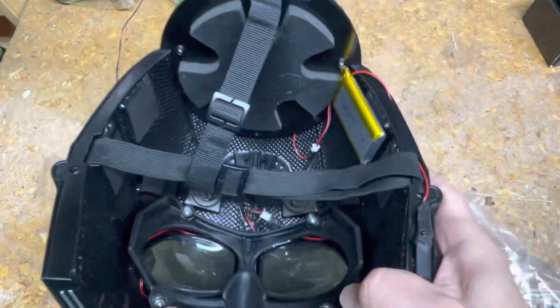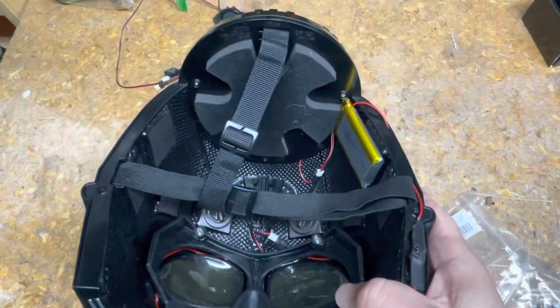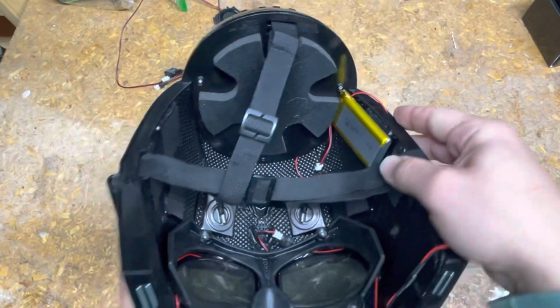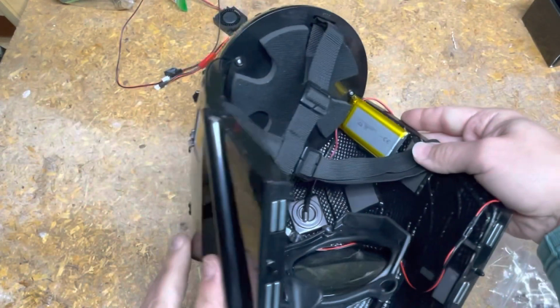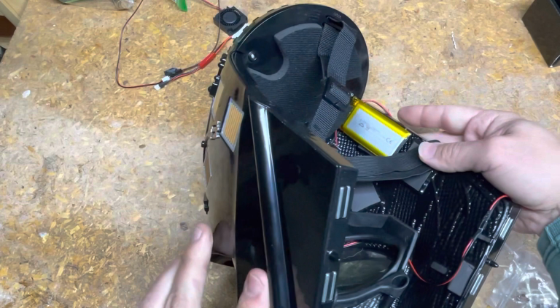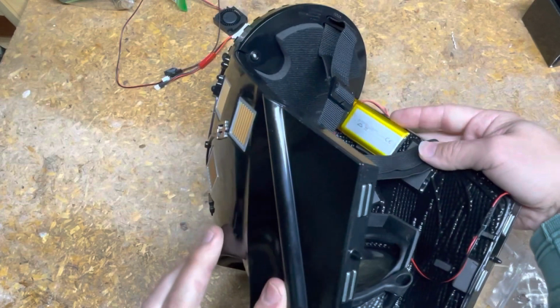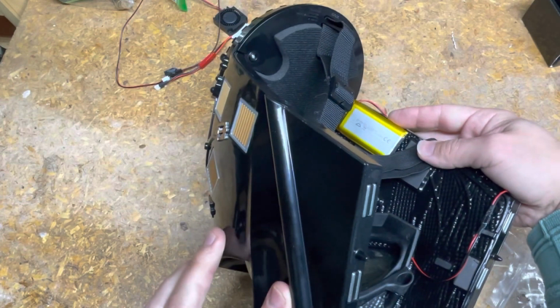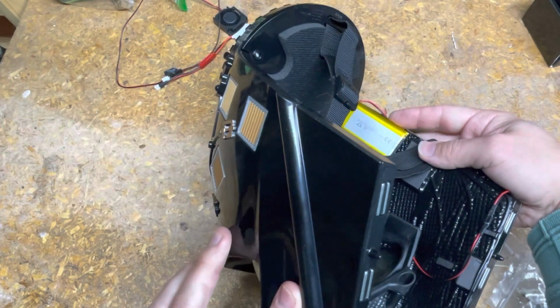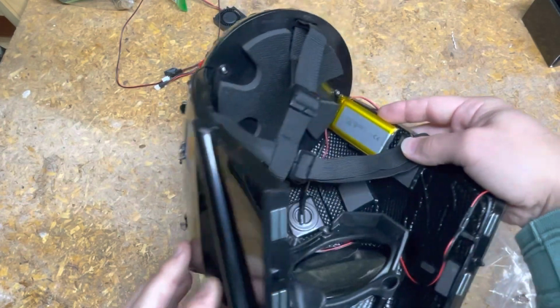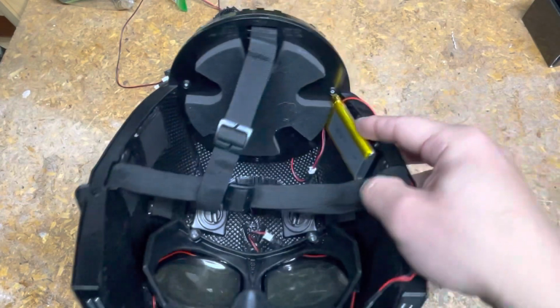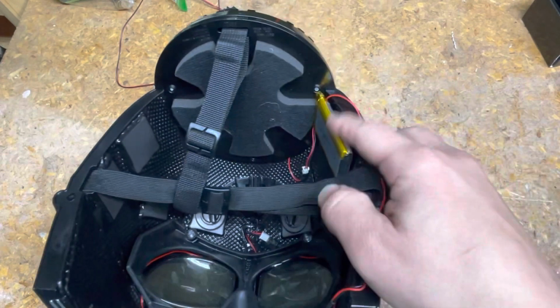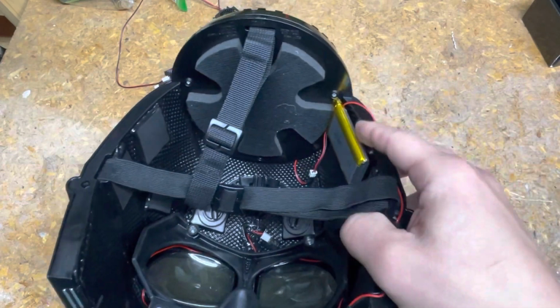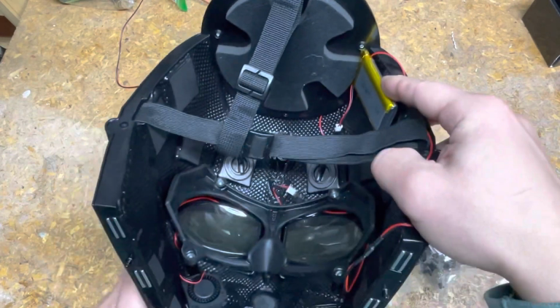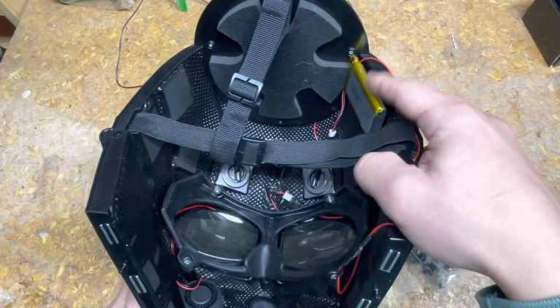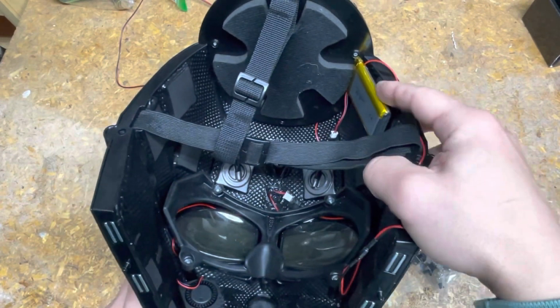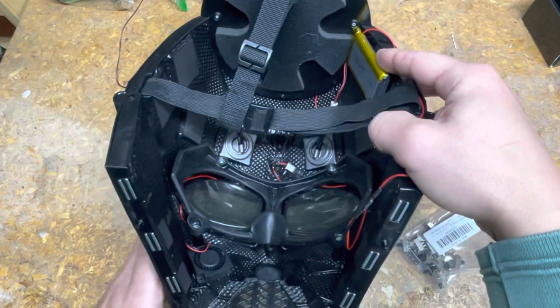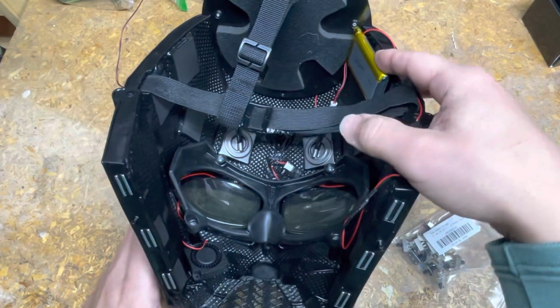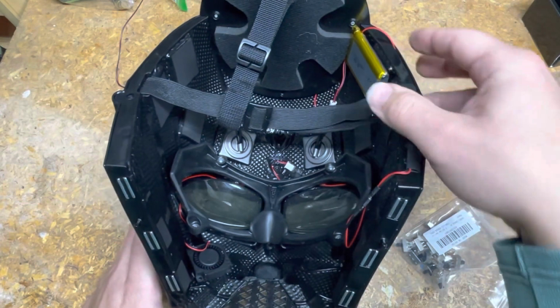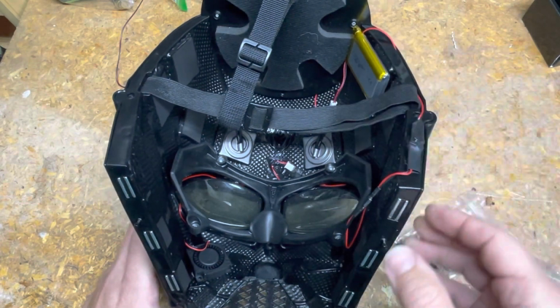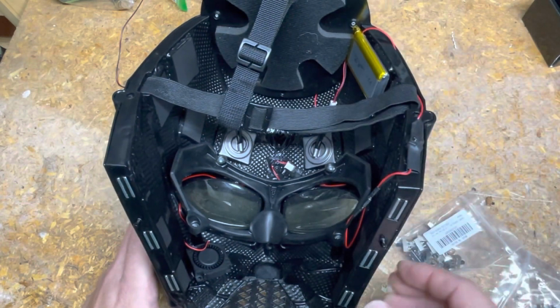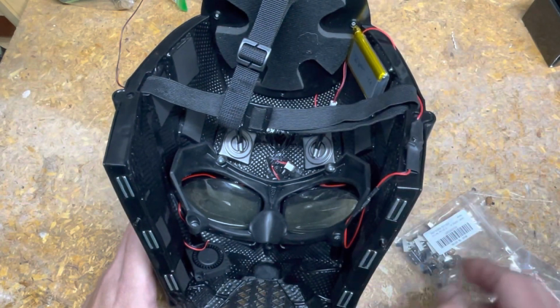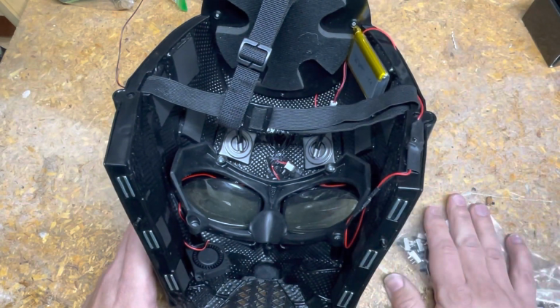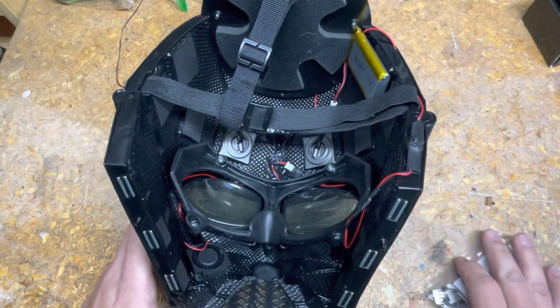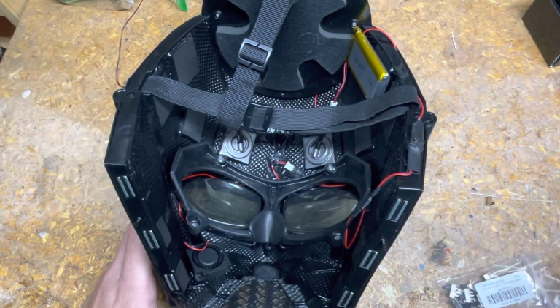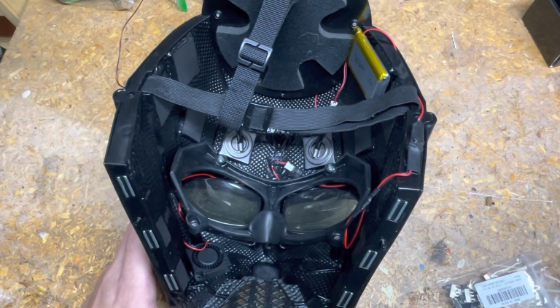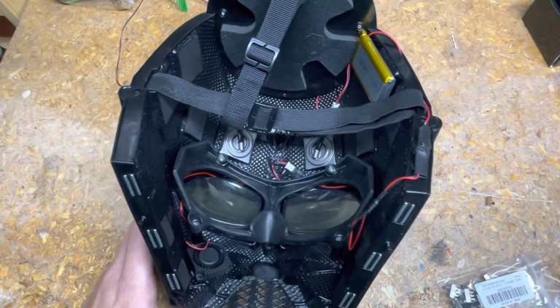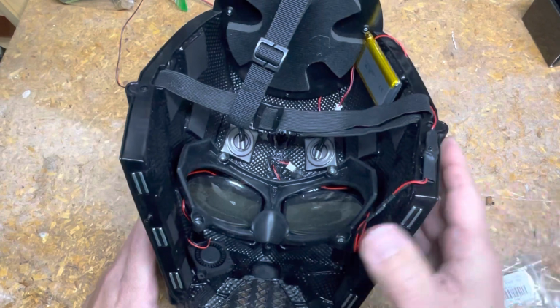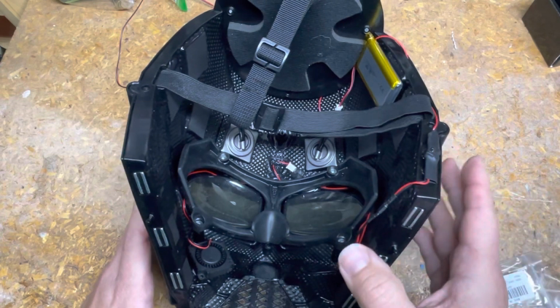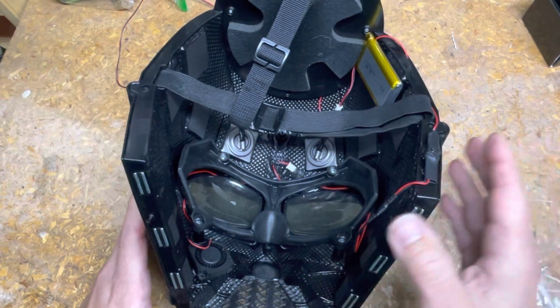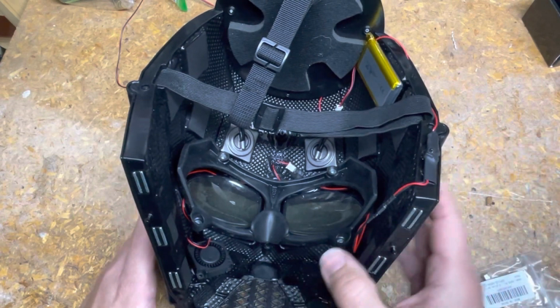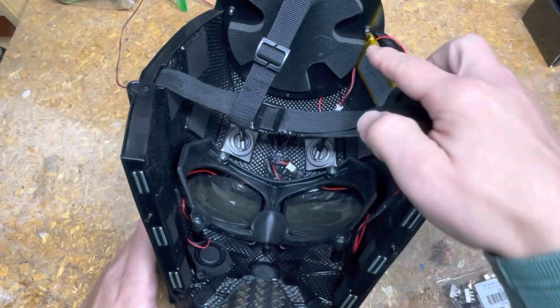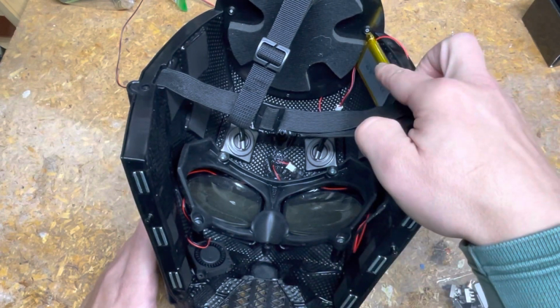Currently it's got a 3000 milliamp battery, which is overkill for these fans. I'm actually going to swap it out — I got some new batteries at a good price, I'll mention that in a second.